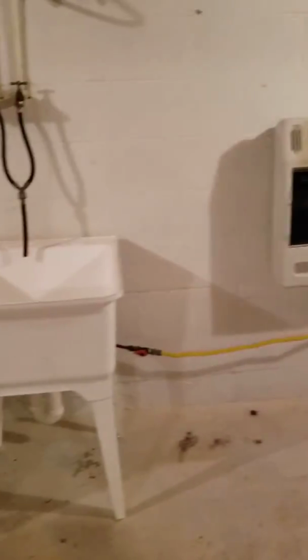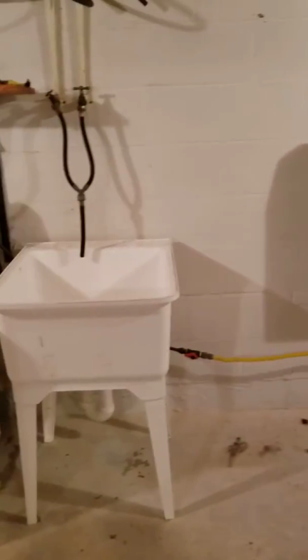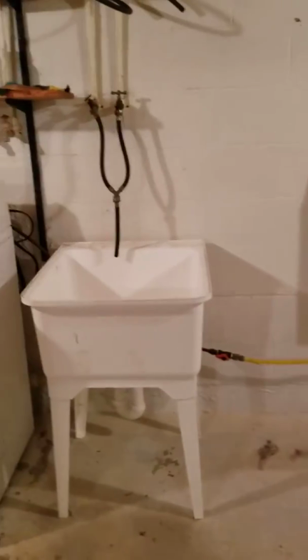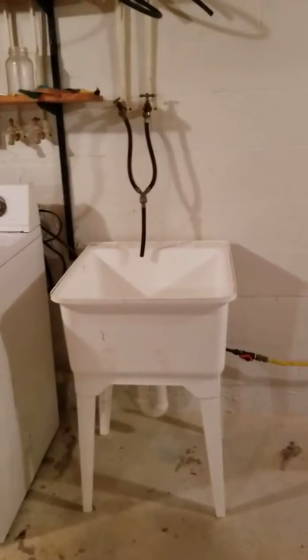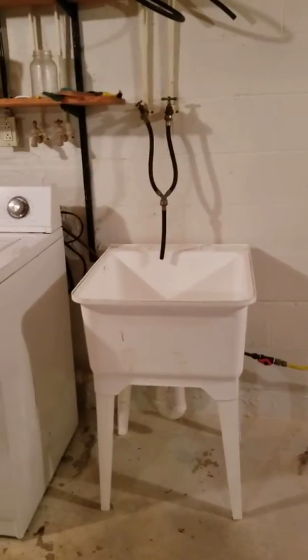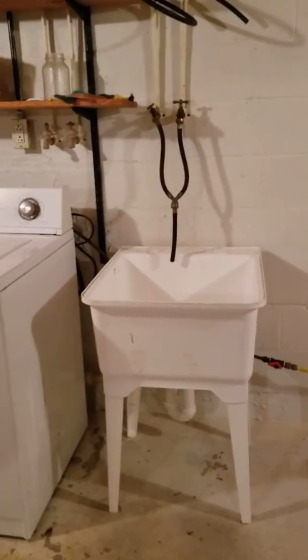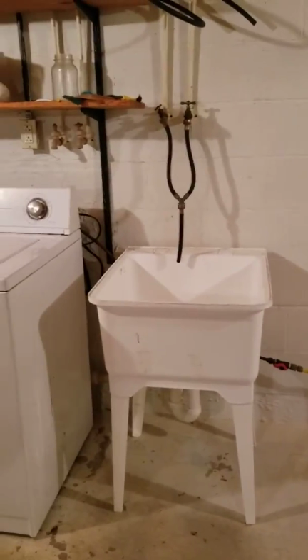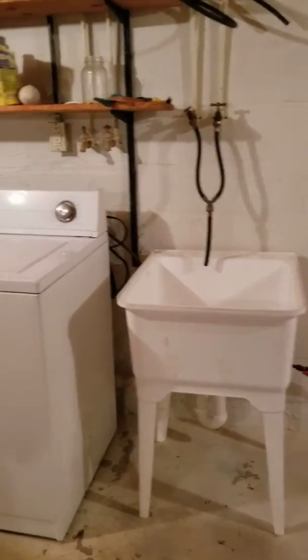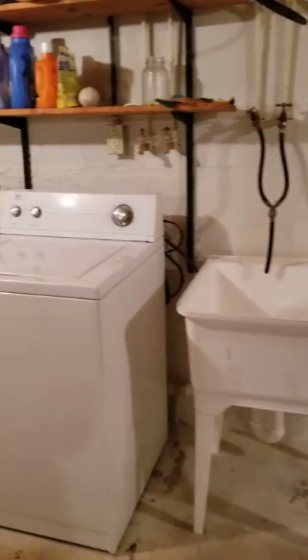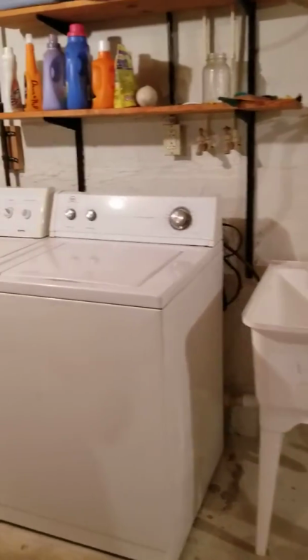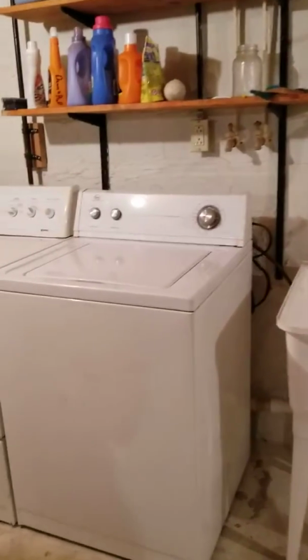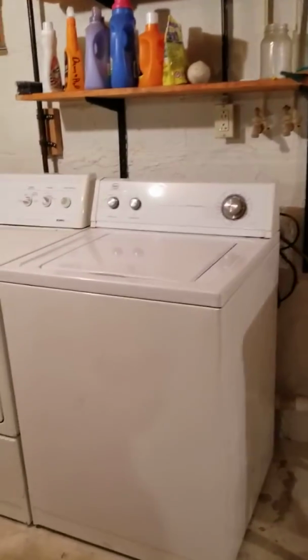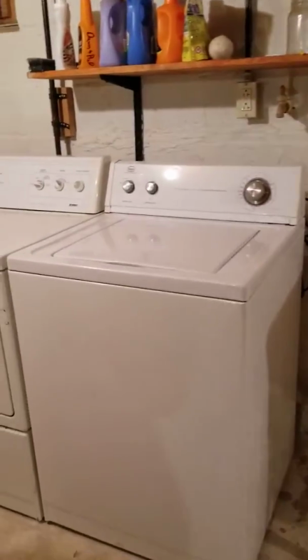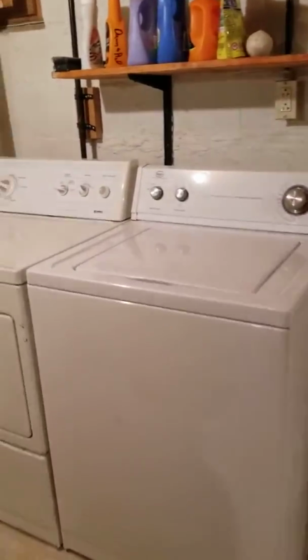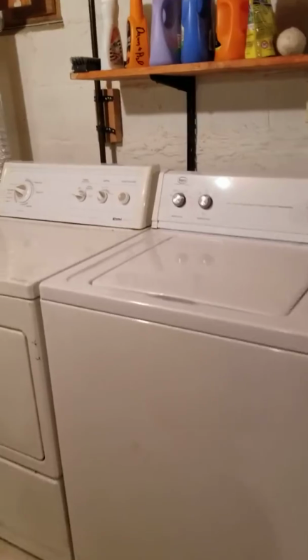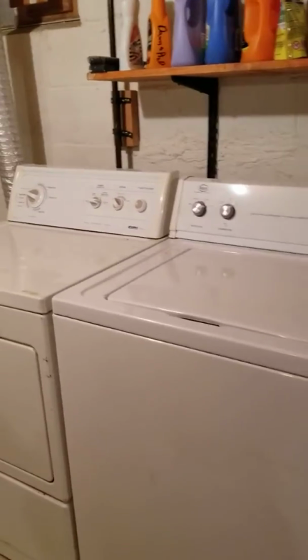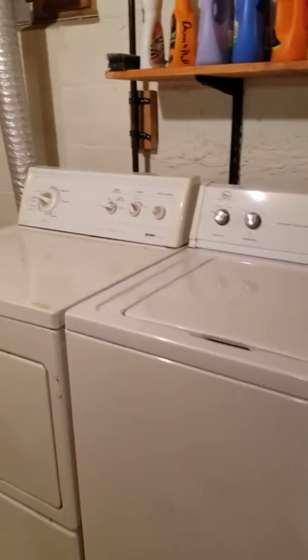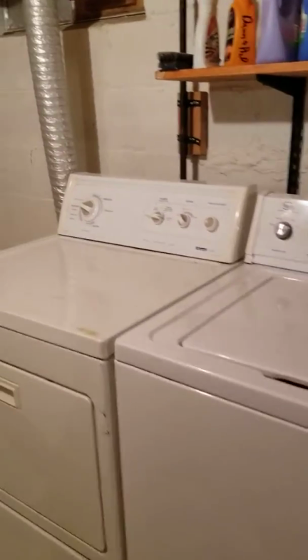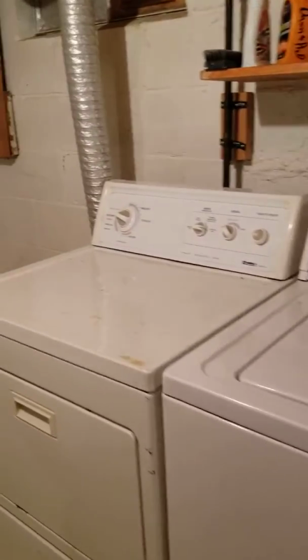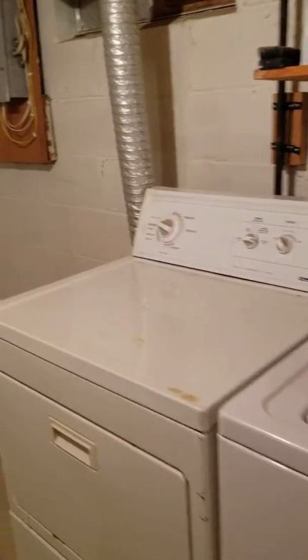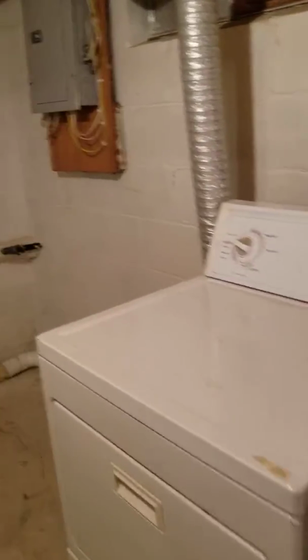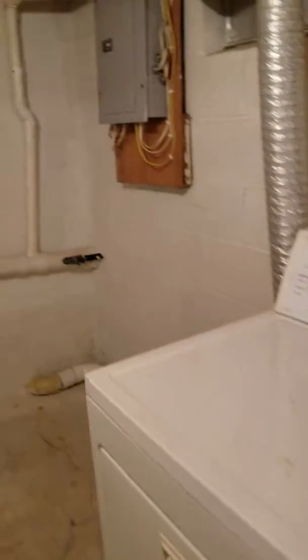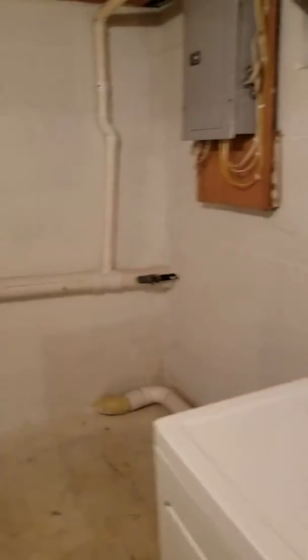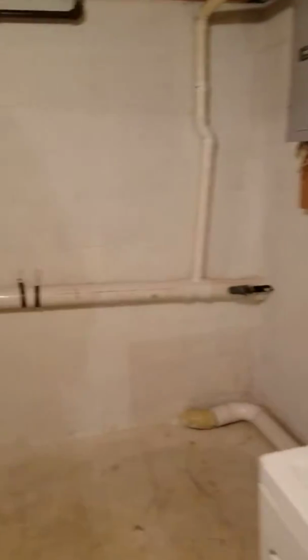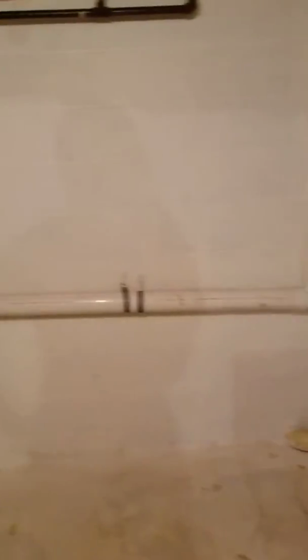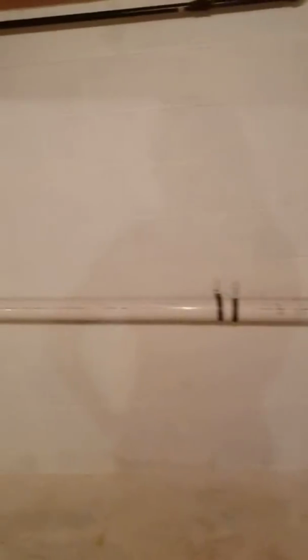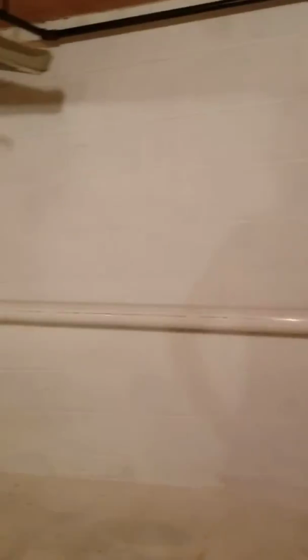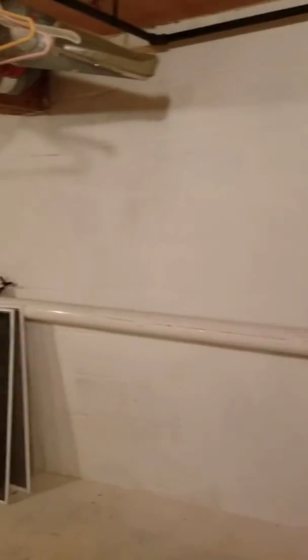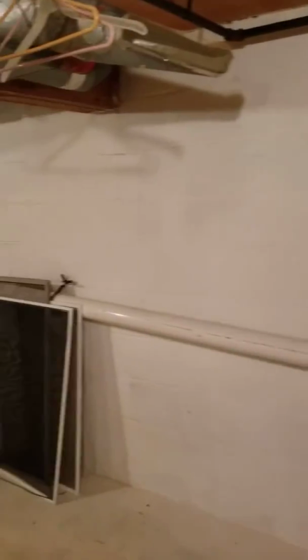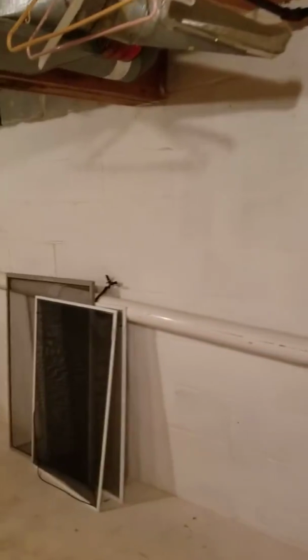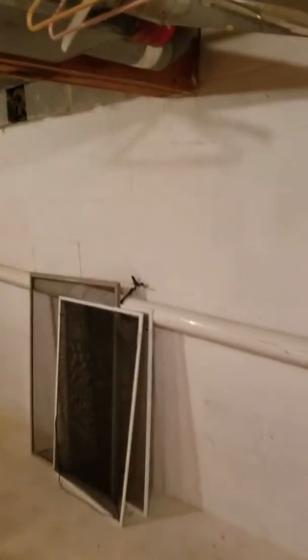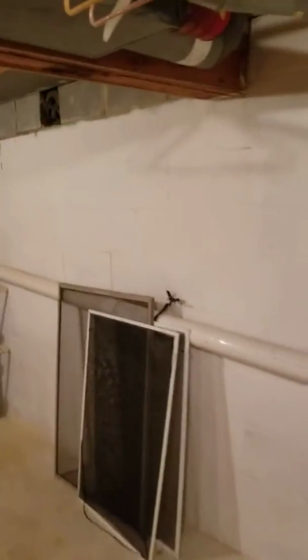We have a utility tub, washer, and dryer. Let's see what else is here.